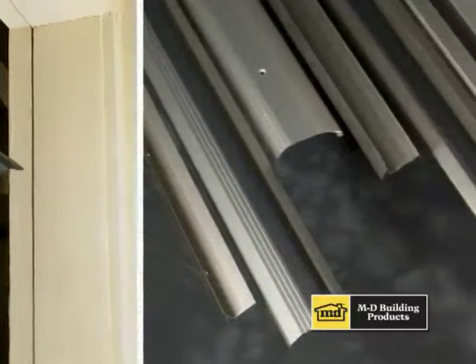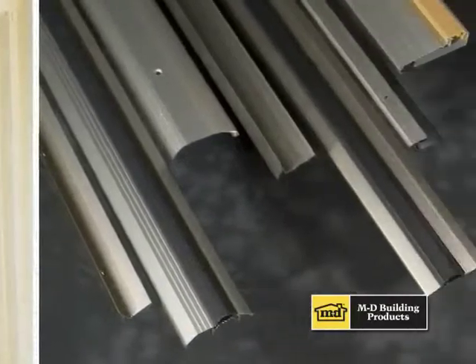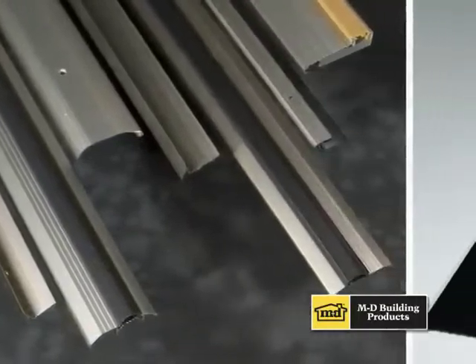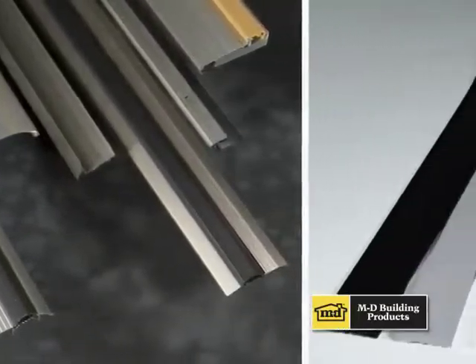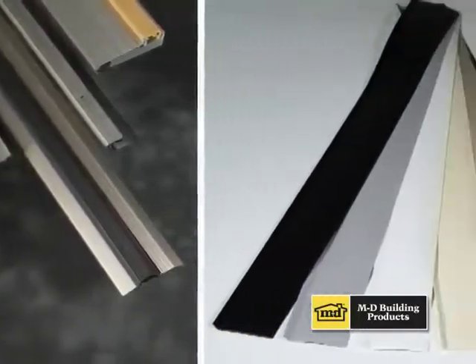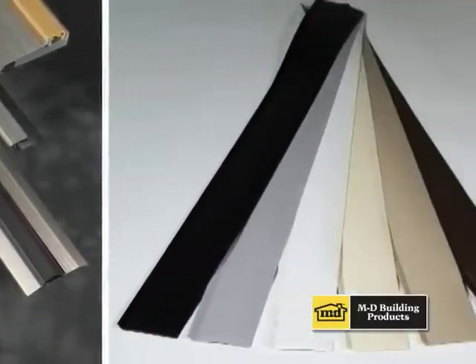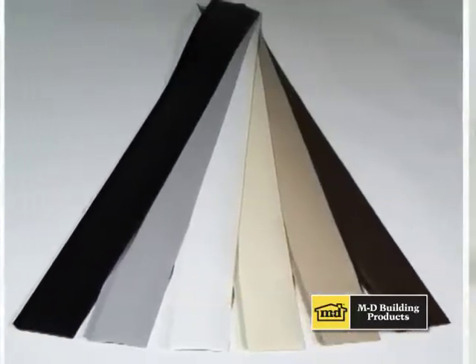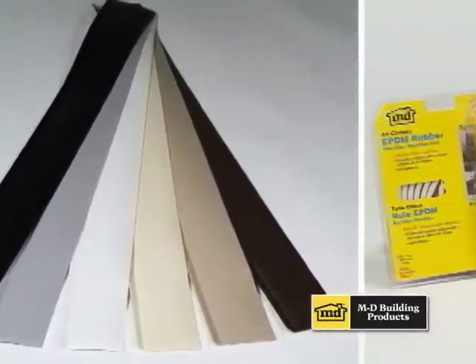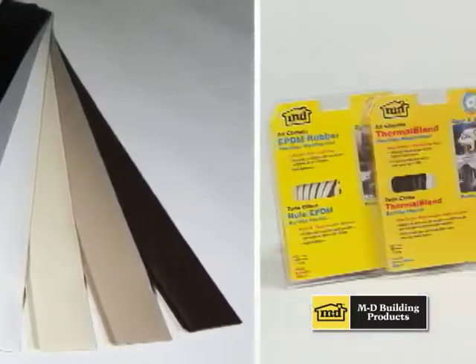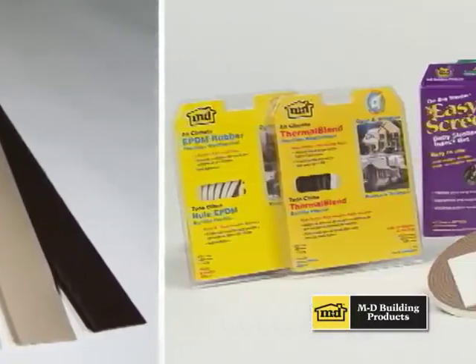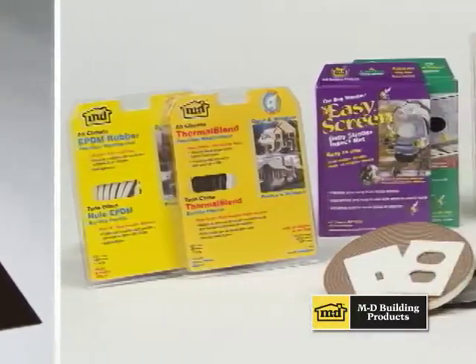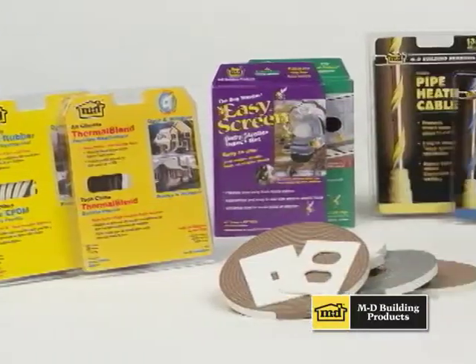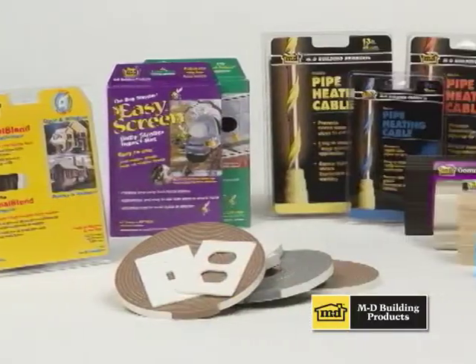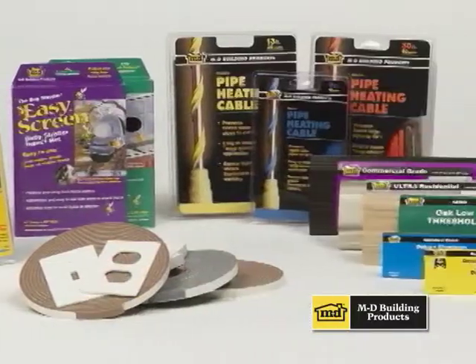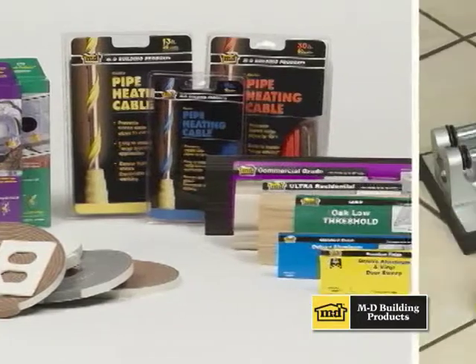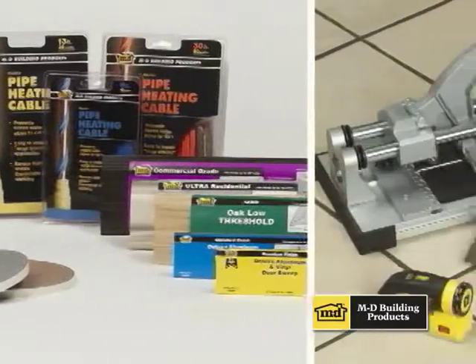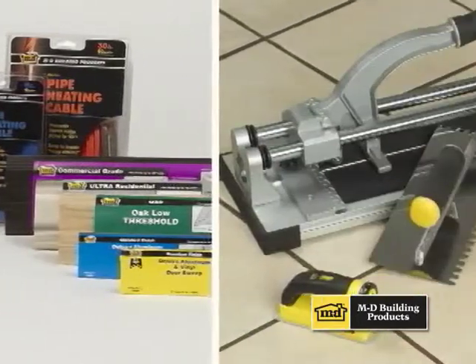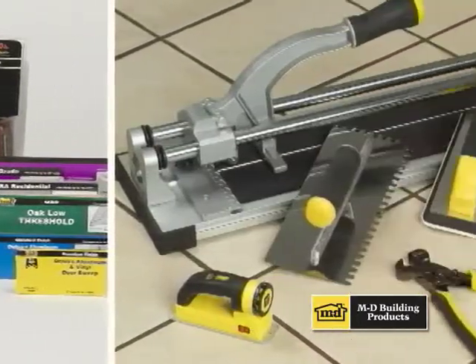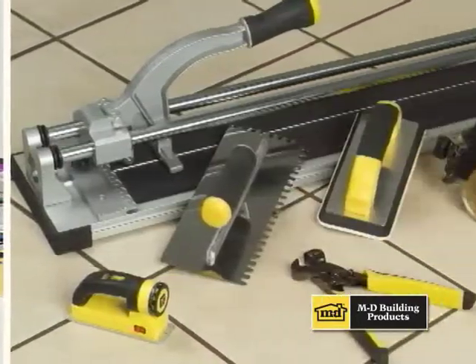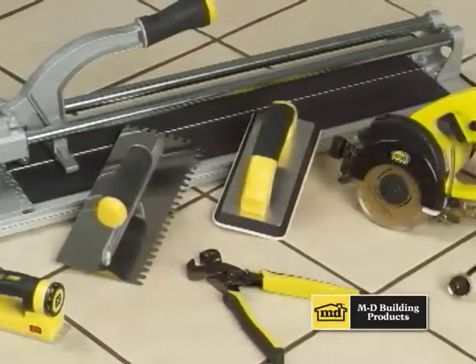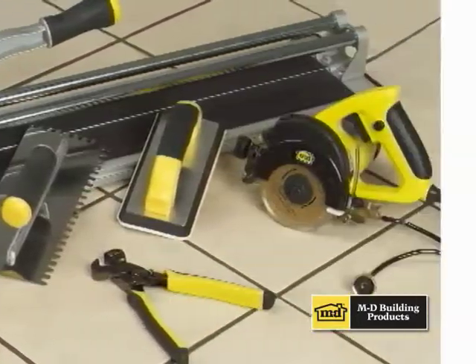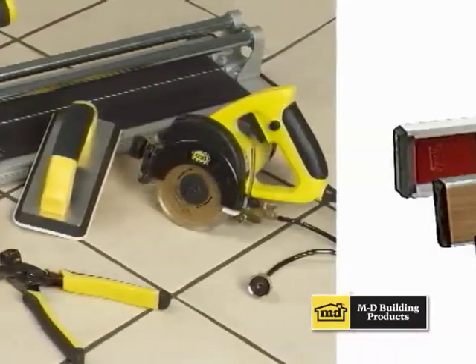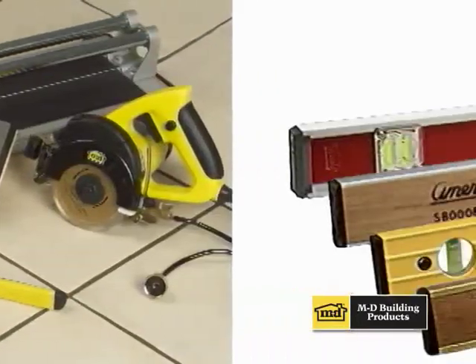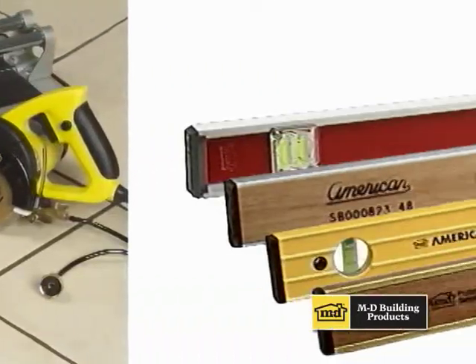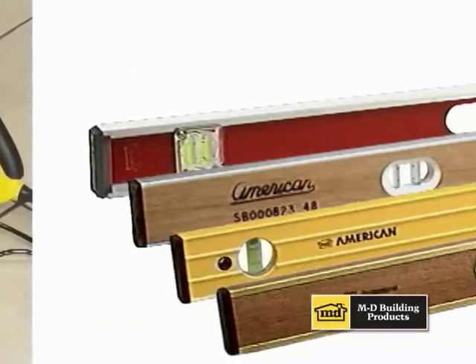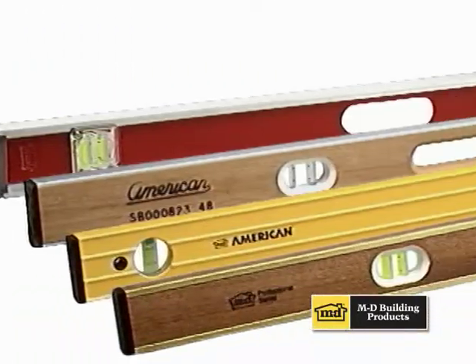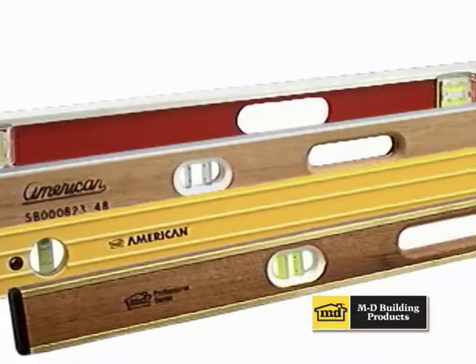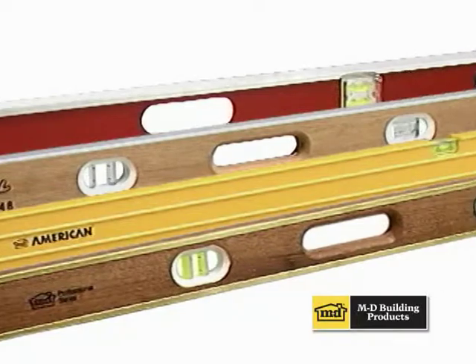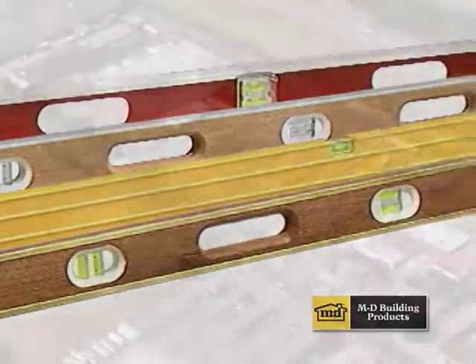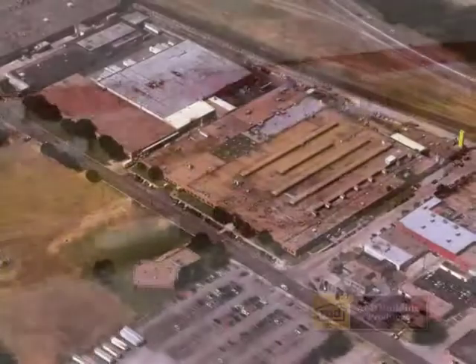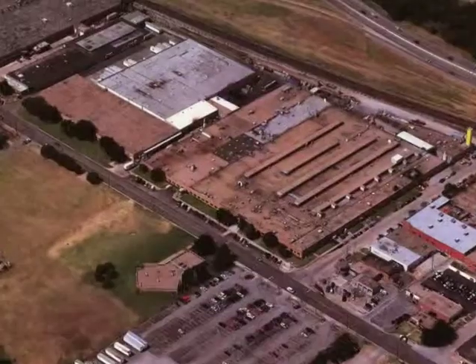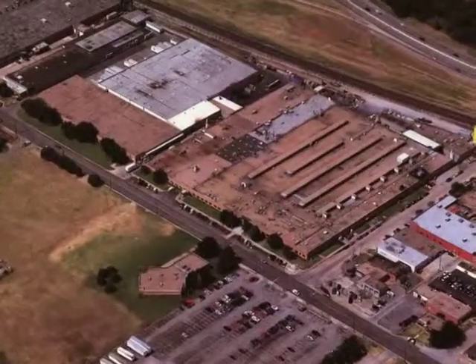Our products range from consumer do-it-yourself items, professionally installed products, OEM components, and a complete line of quality brand name levels and tools.